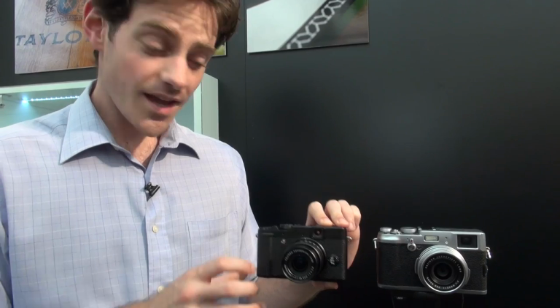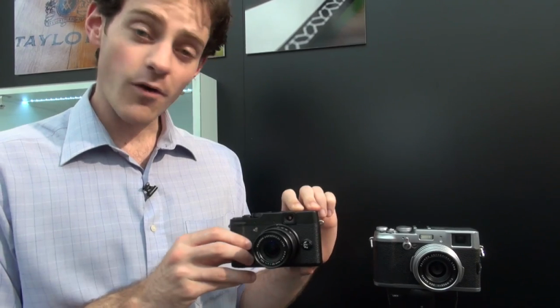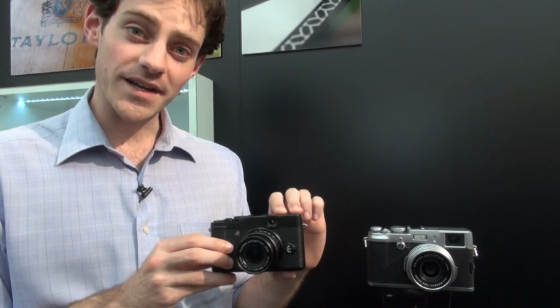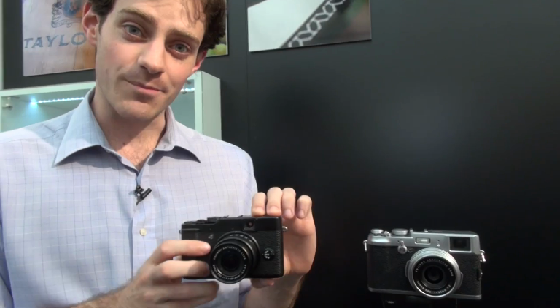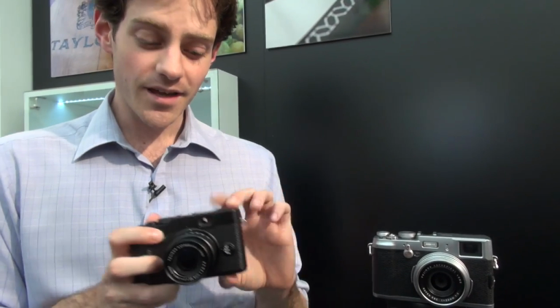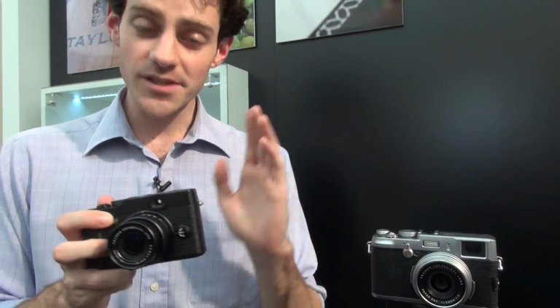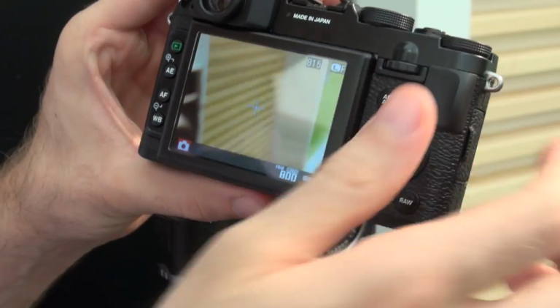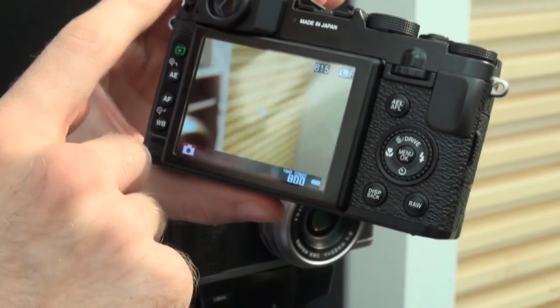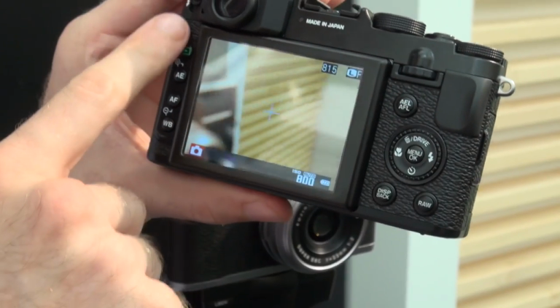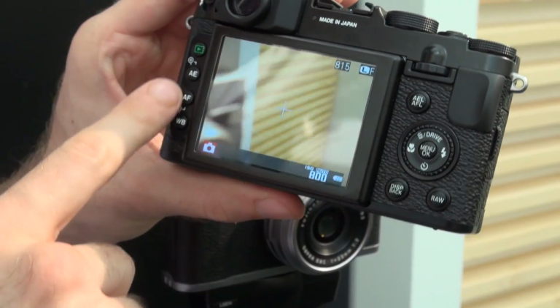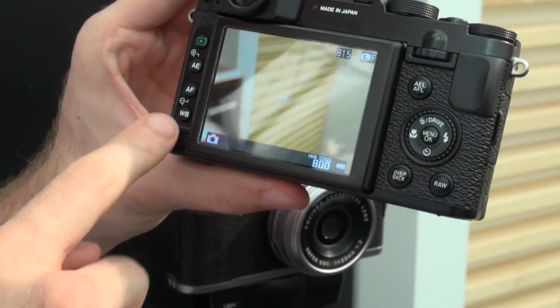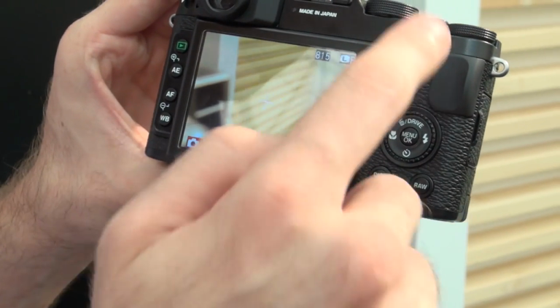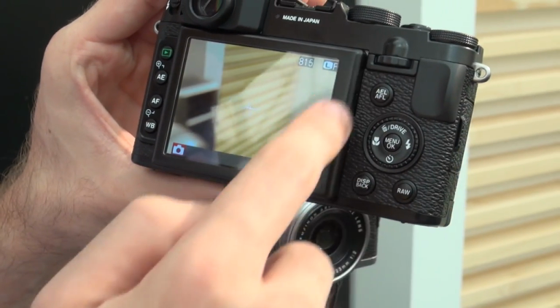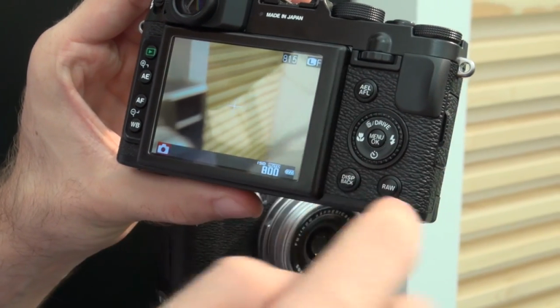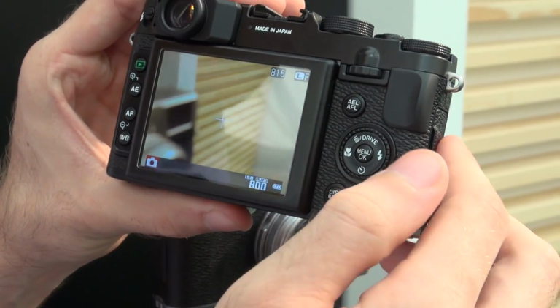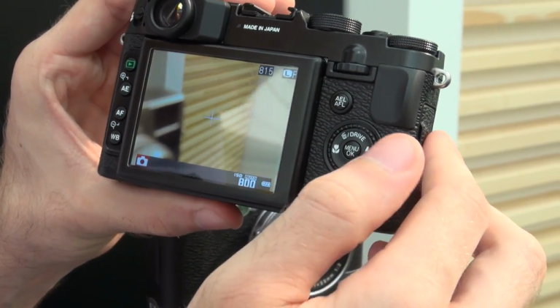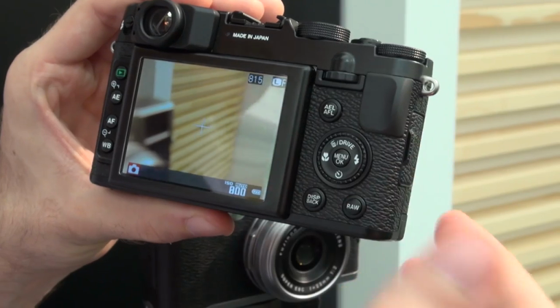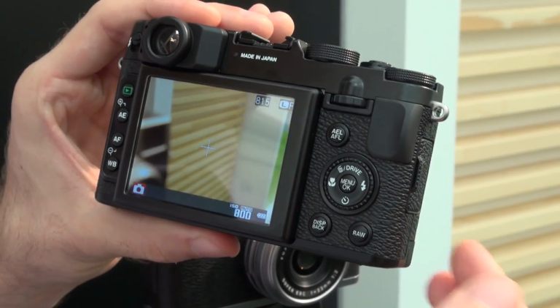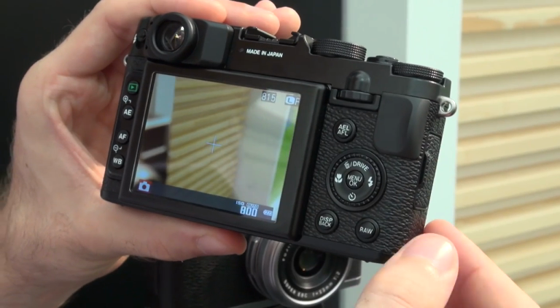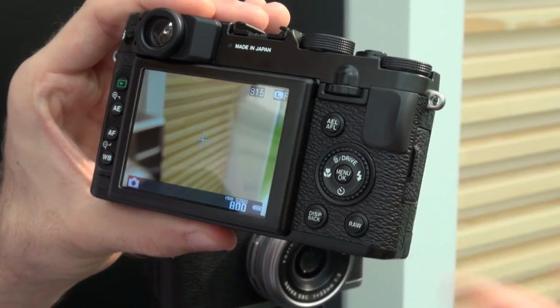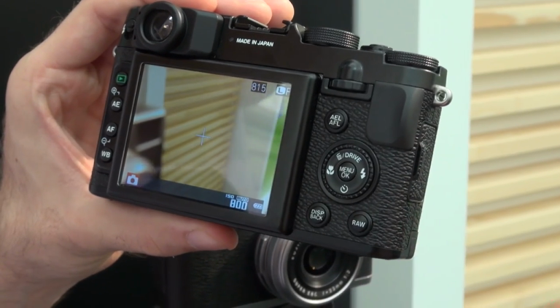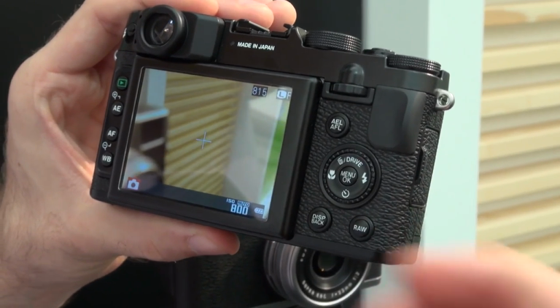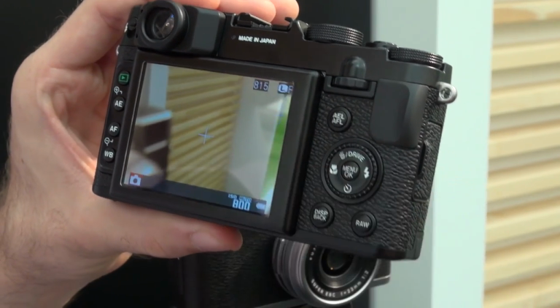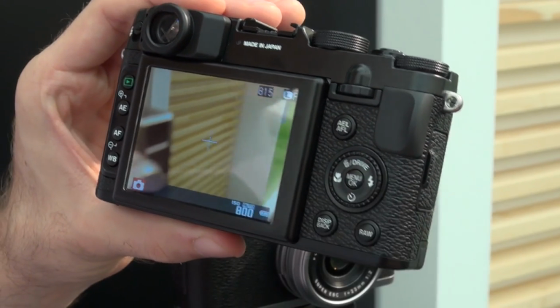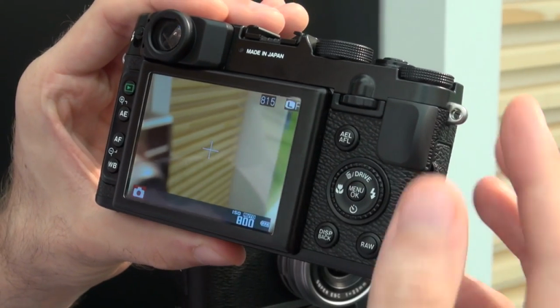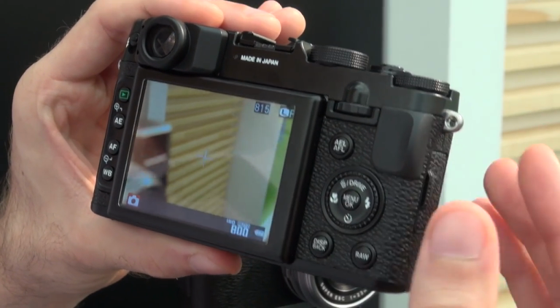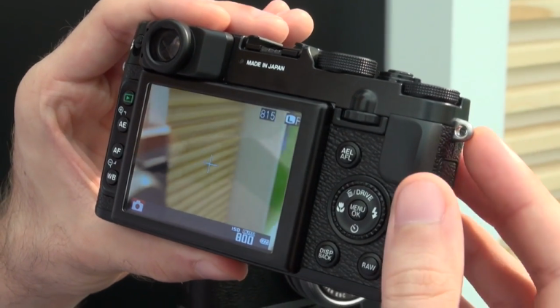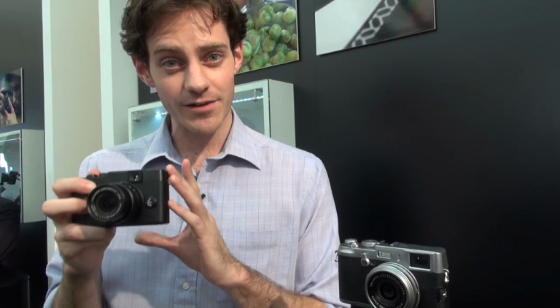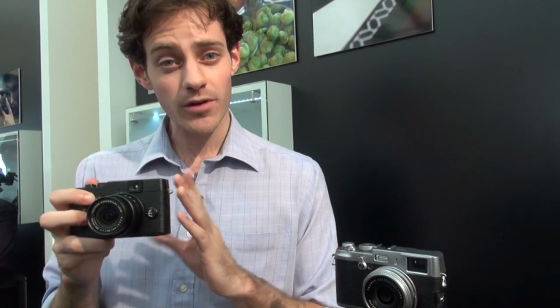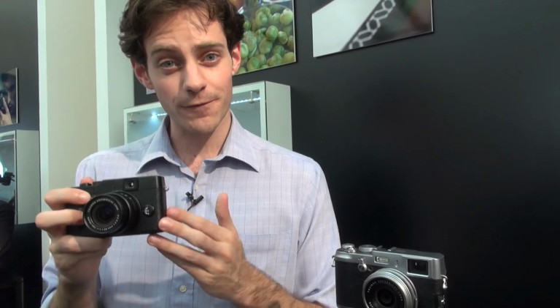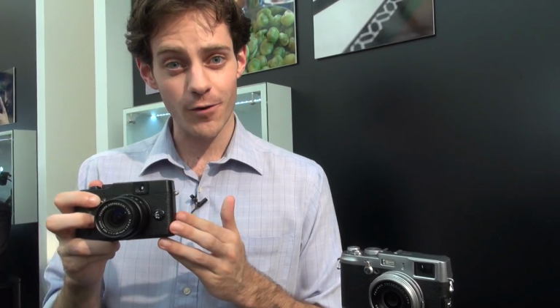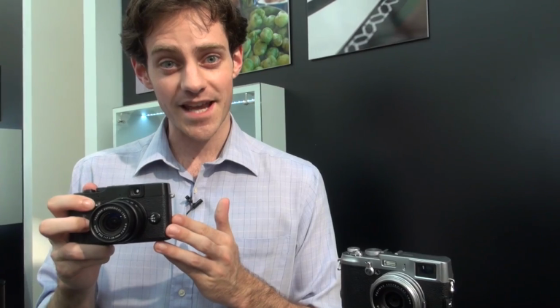It's a 12 megapixel camera that boasts absolutely loads of manual controls, so if you really want to adjust the shutter speed, the aperture, or whatever it may be, this is a camera that will let you do that. You can even shoot in raw with the Fujifilm X10.